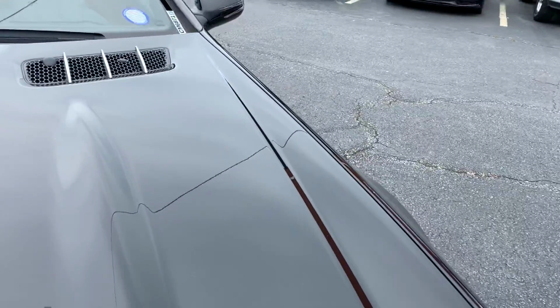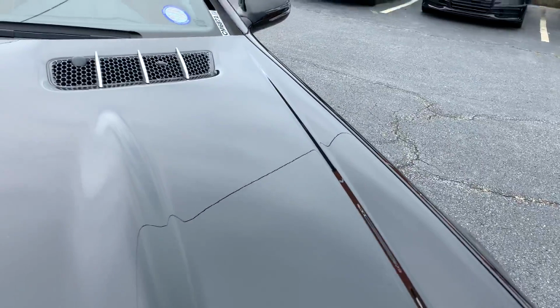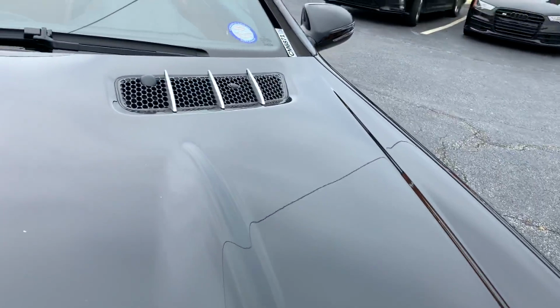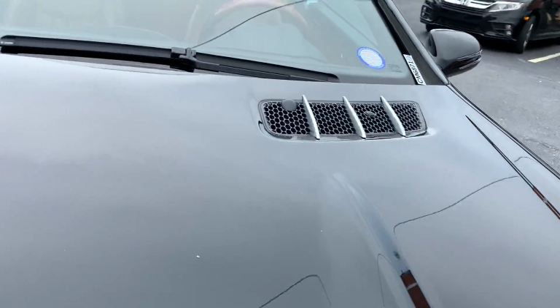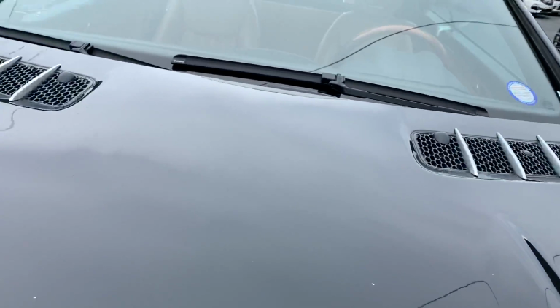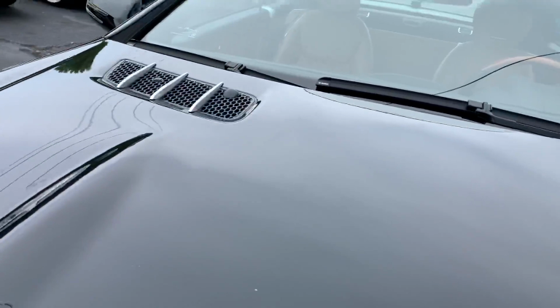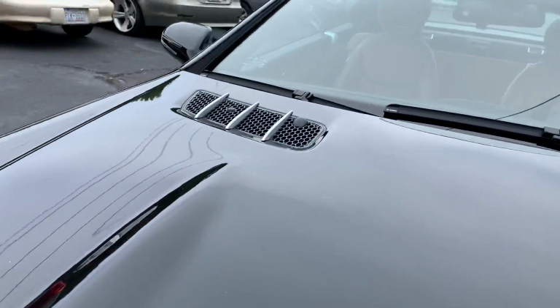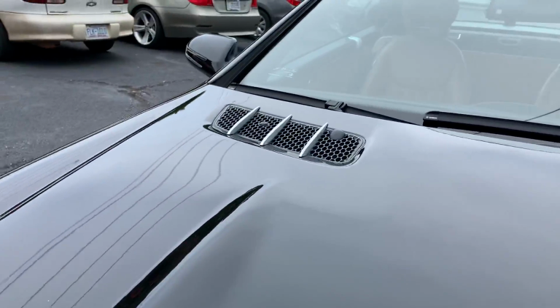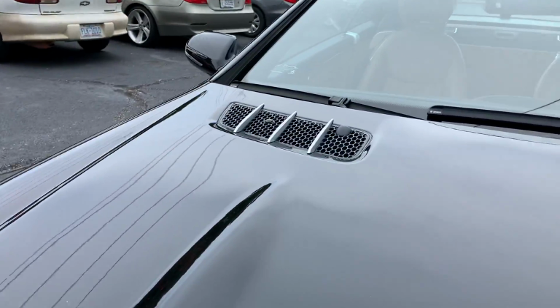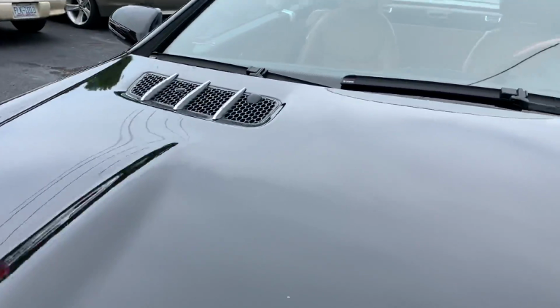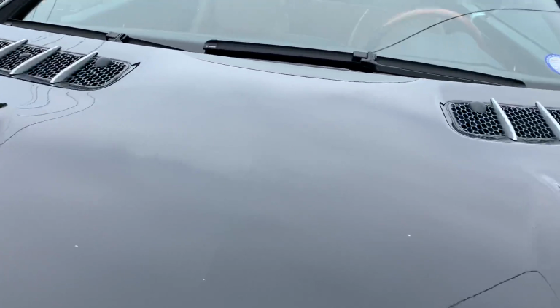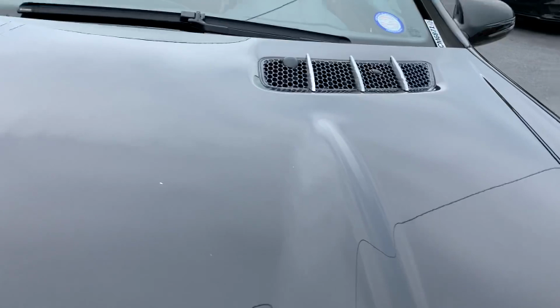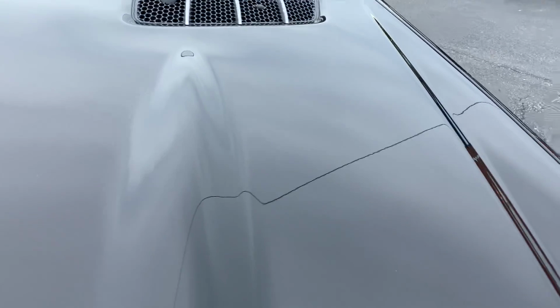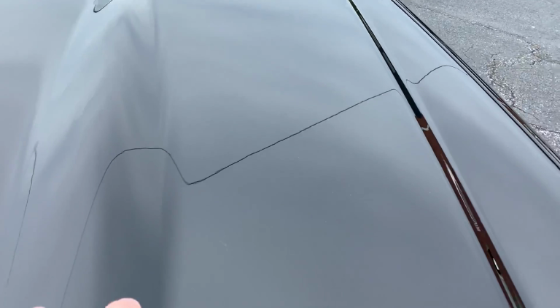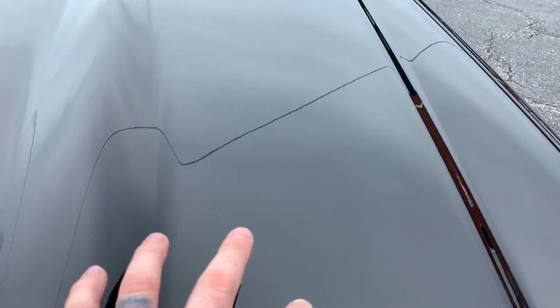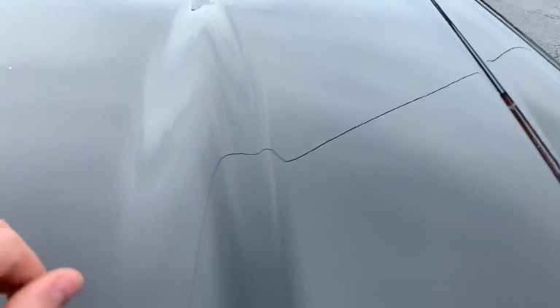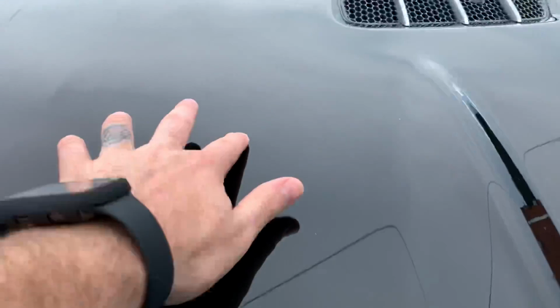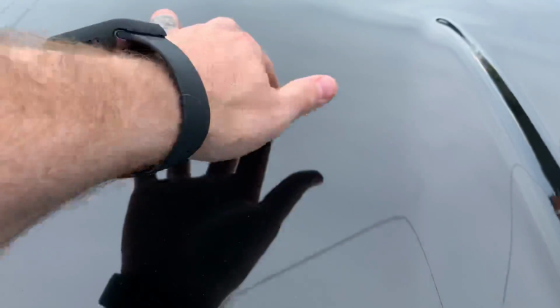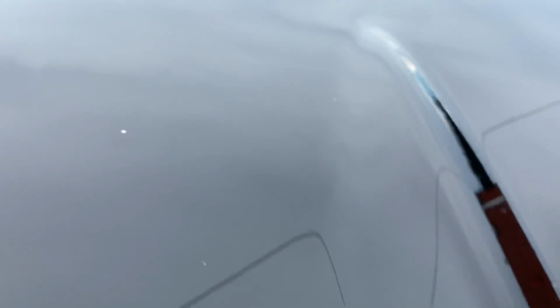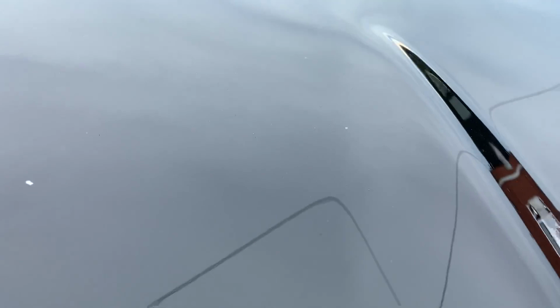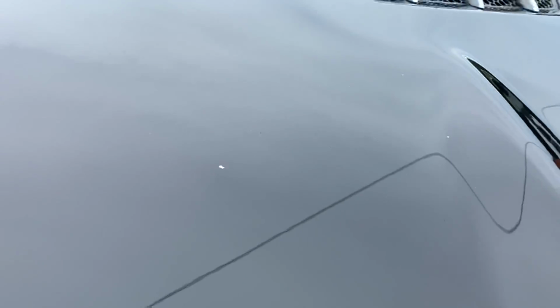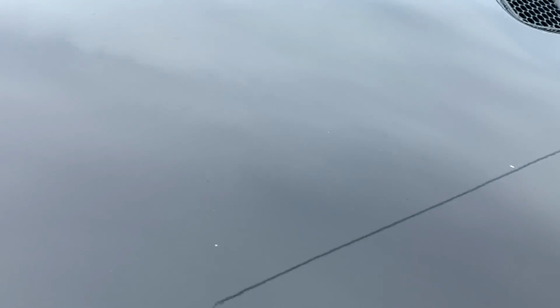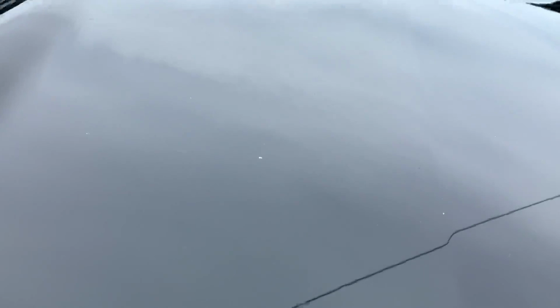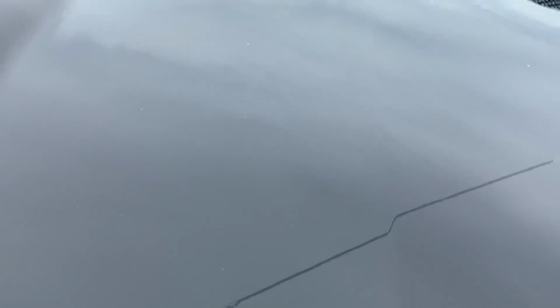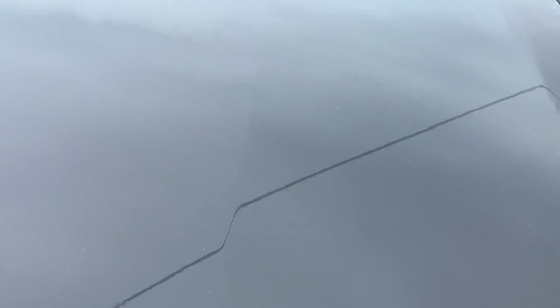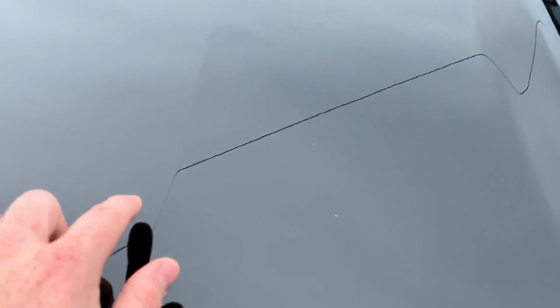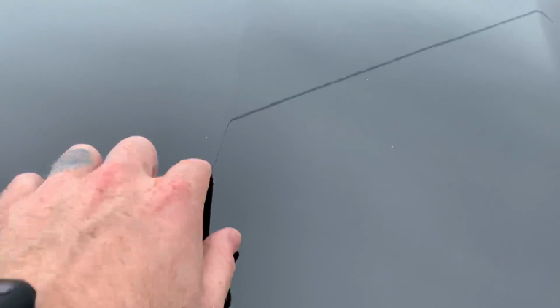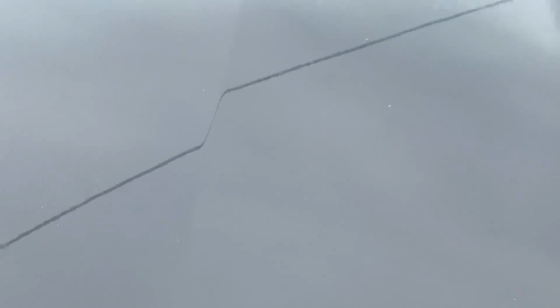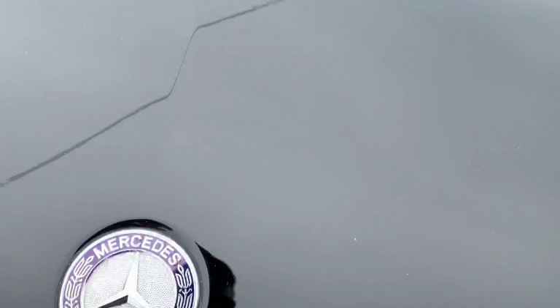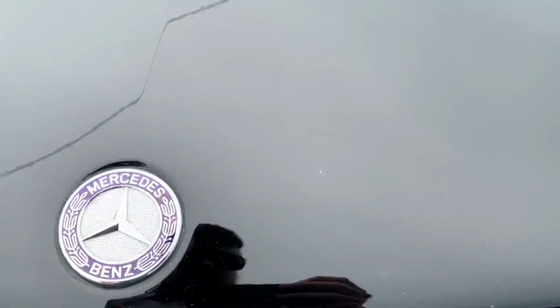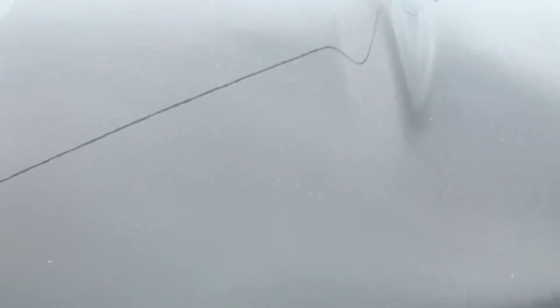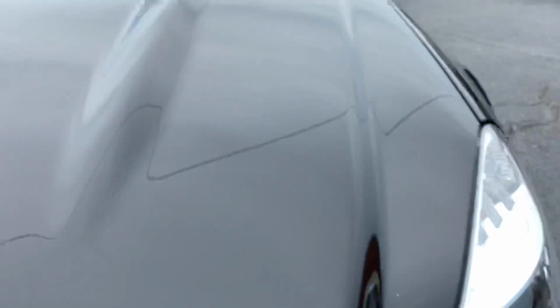Get up close on this thing. A little nick here, a couple little white dots here. It's really not bad for a 2012.